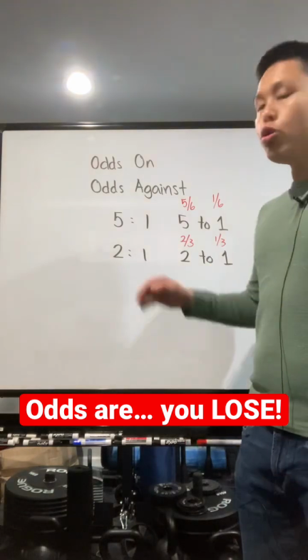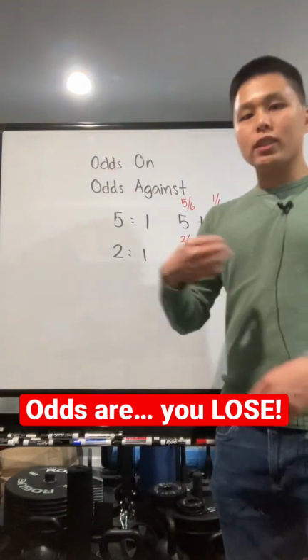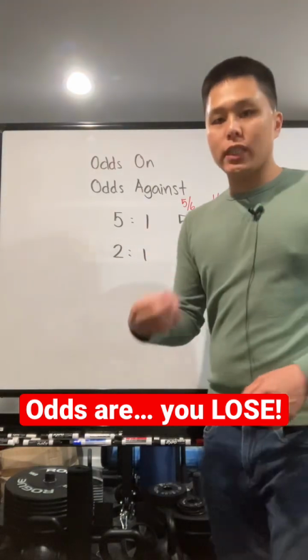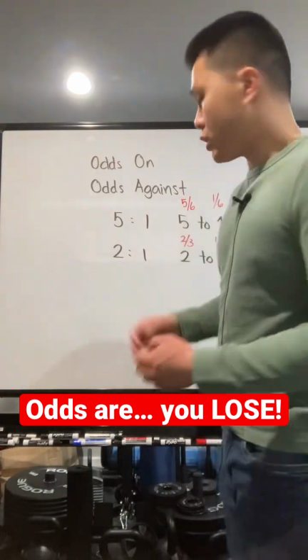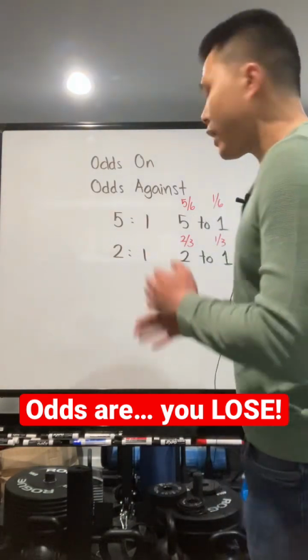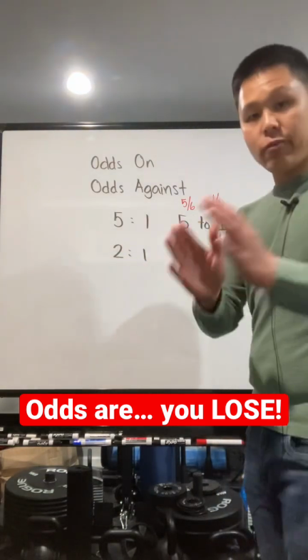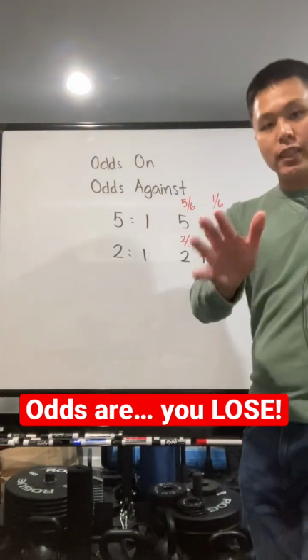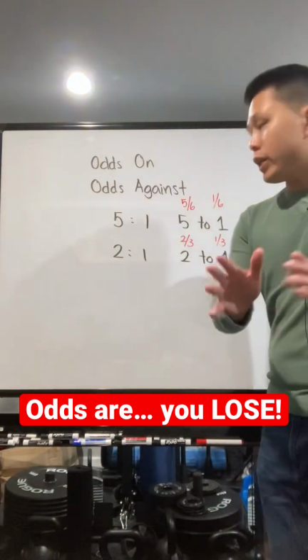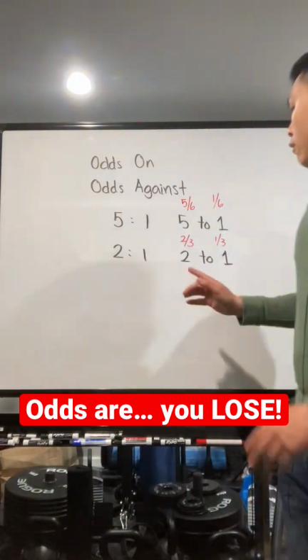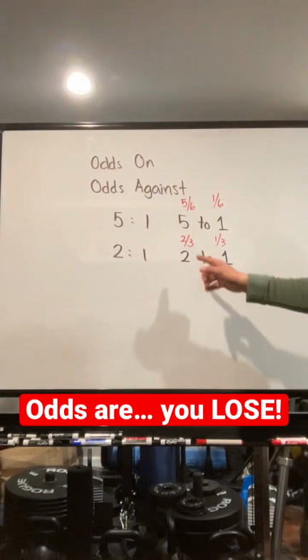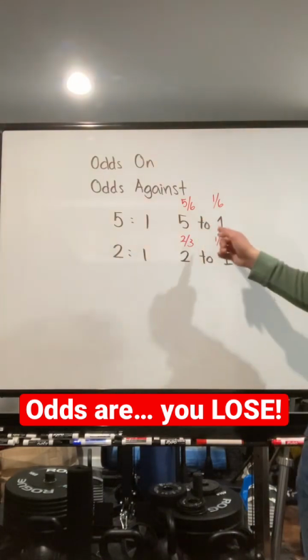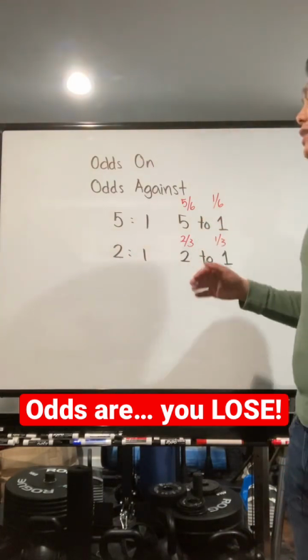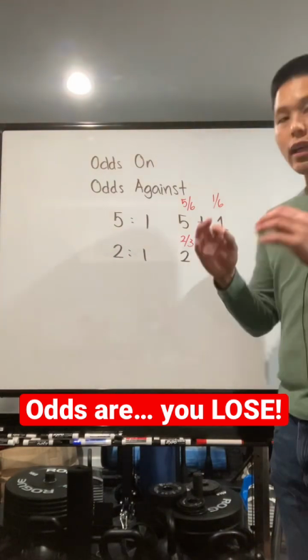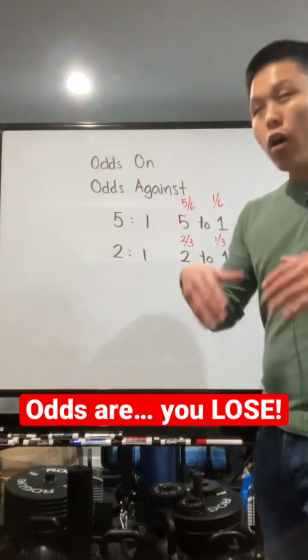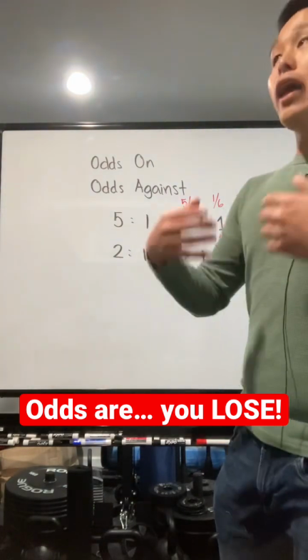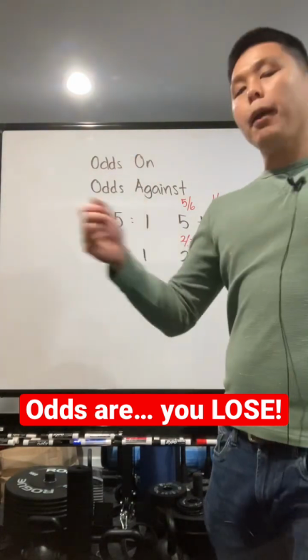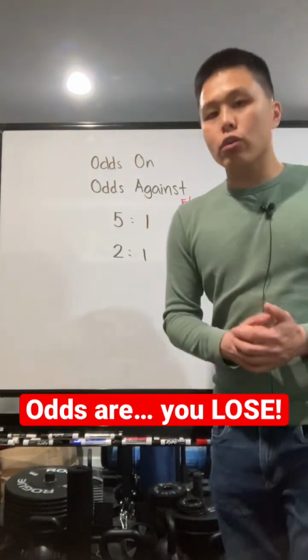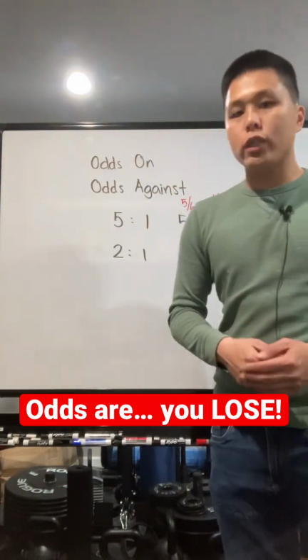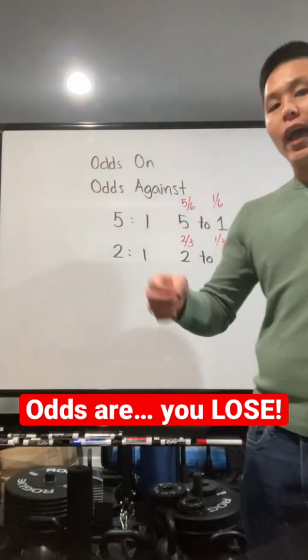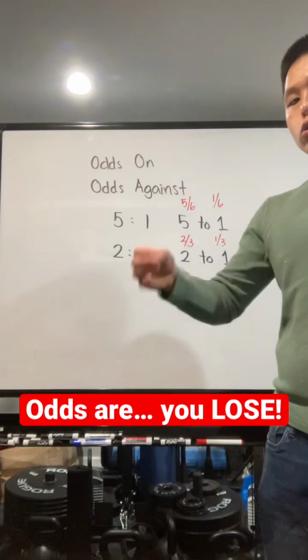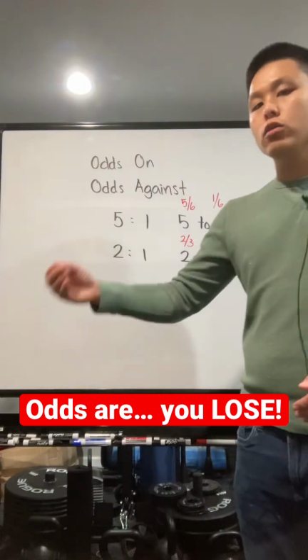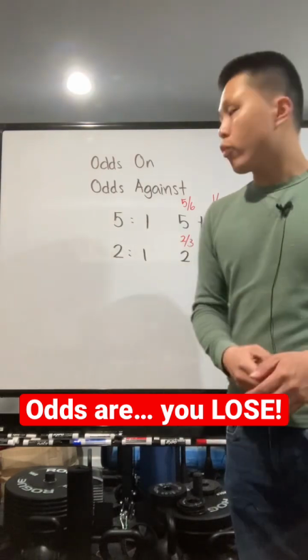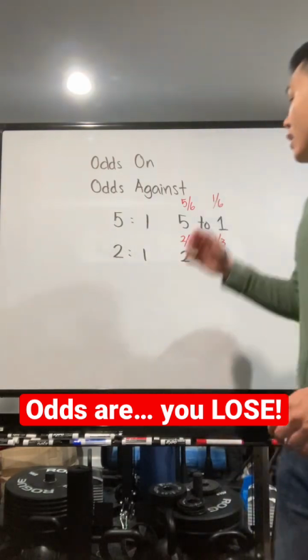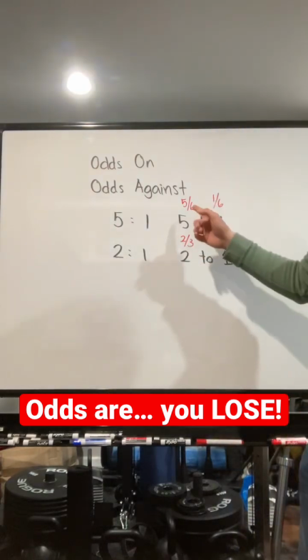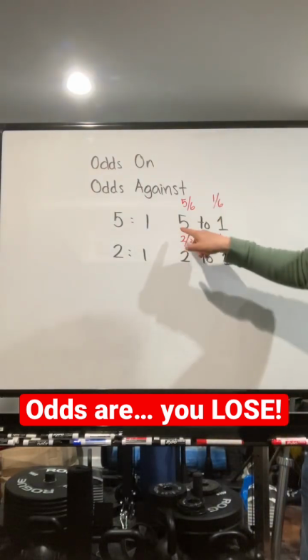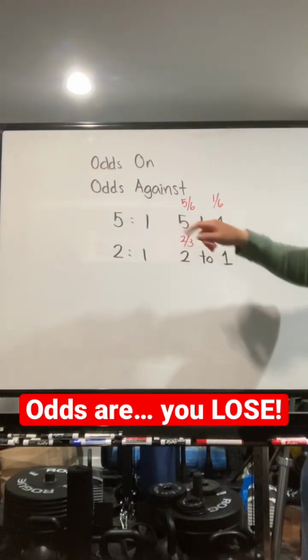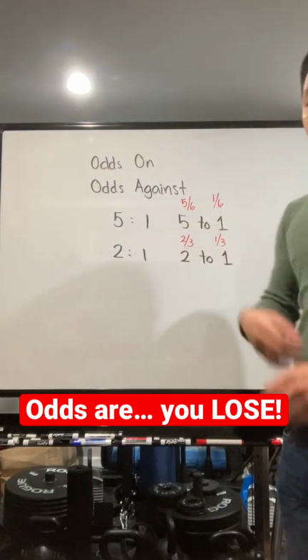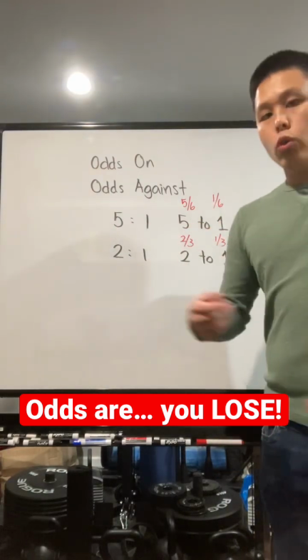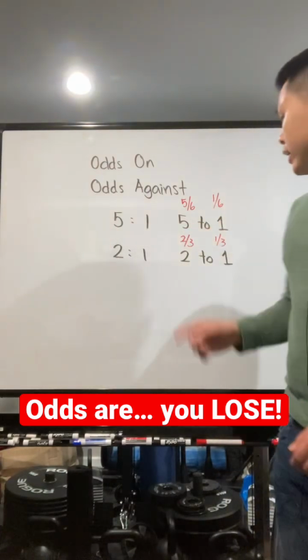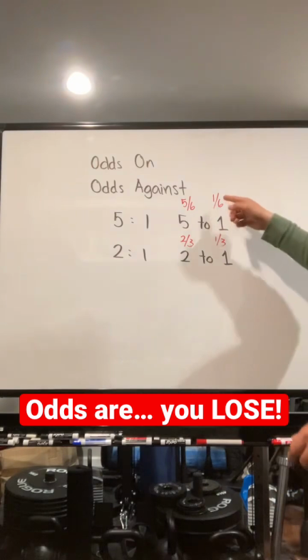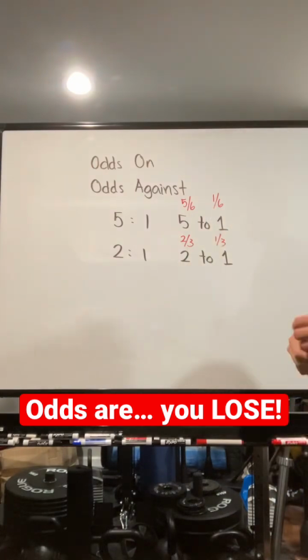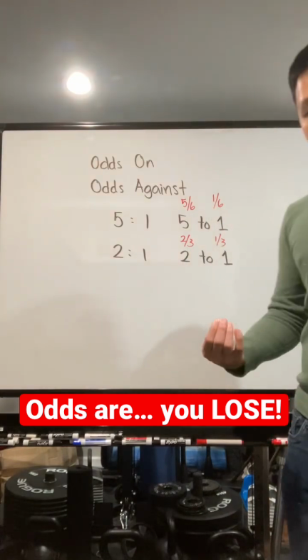2 to 1 is especially scary because it looks like half, but it's not really. 5 to 1 means that in a hypothetical situation where that horse or that dog races 6 times, 5 will be winning and 1 will be losing.